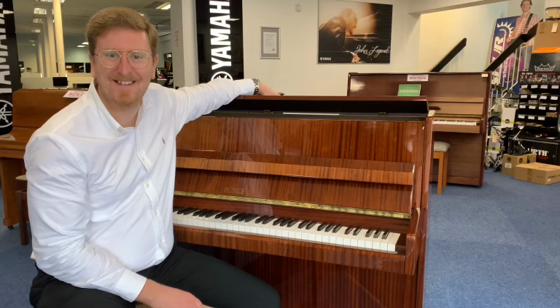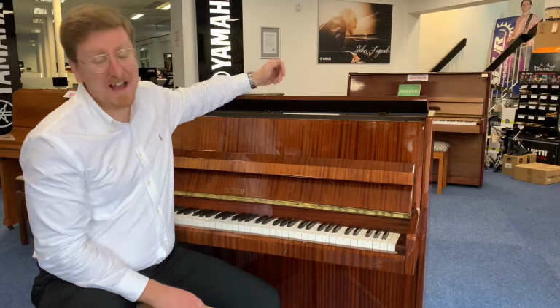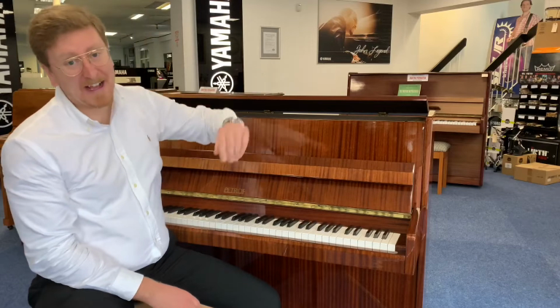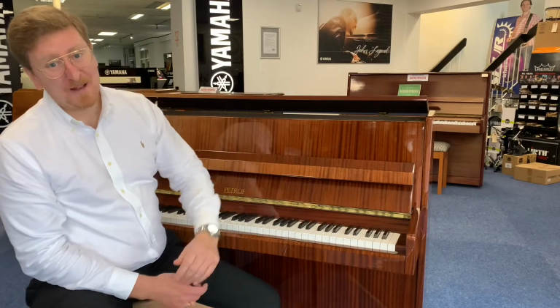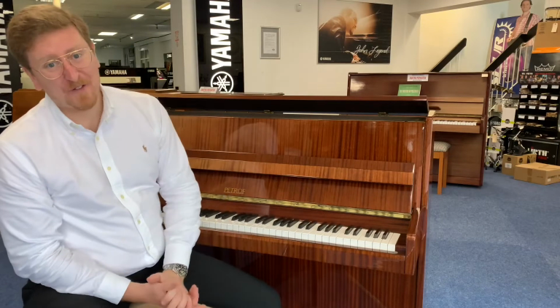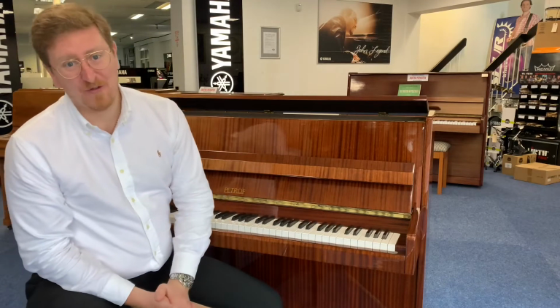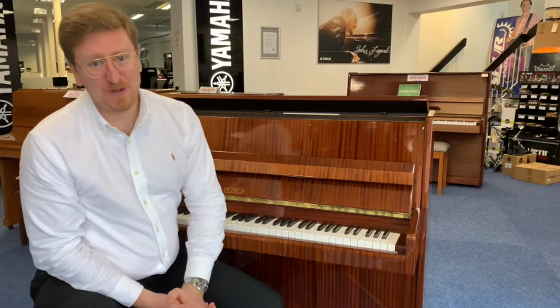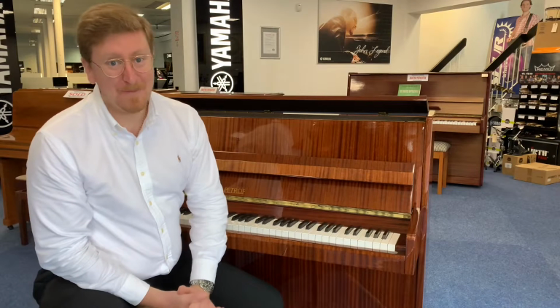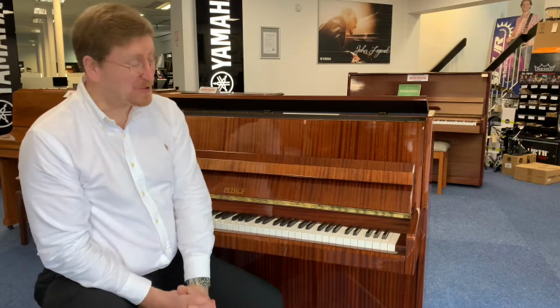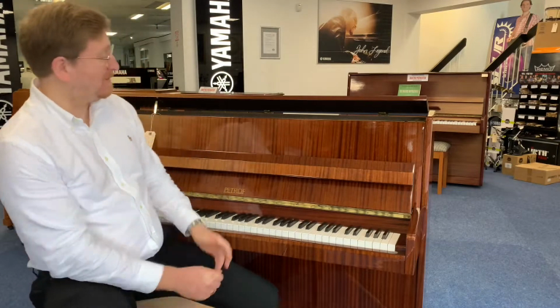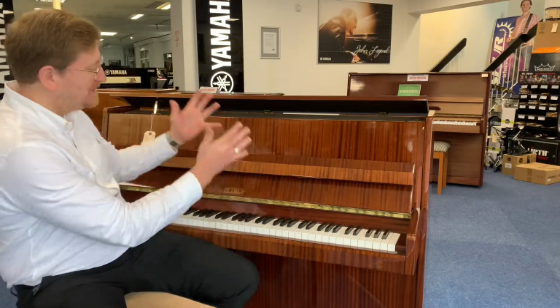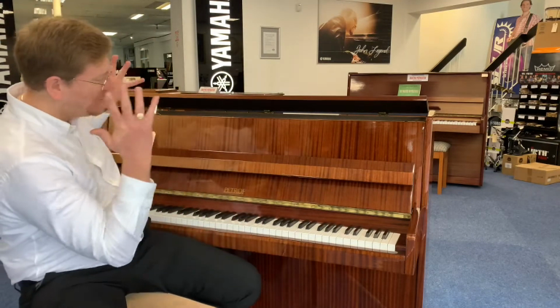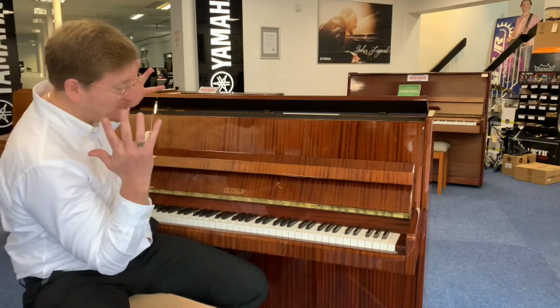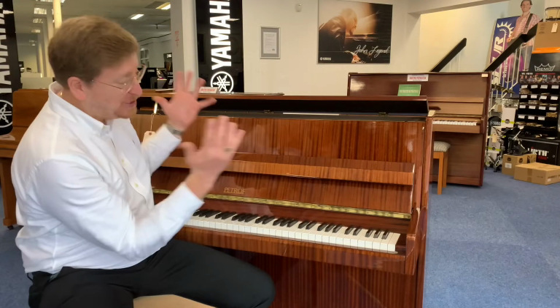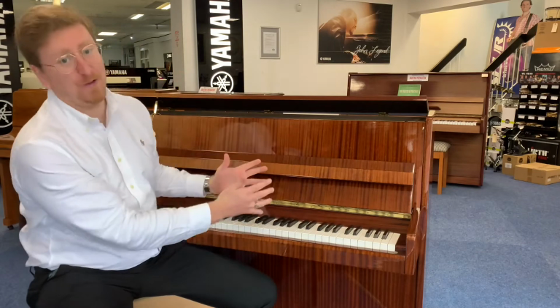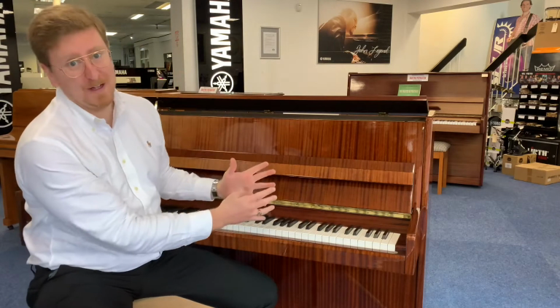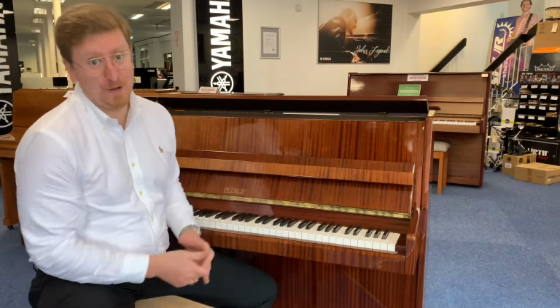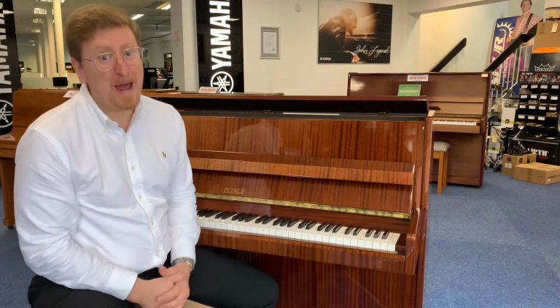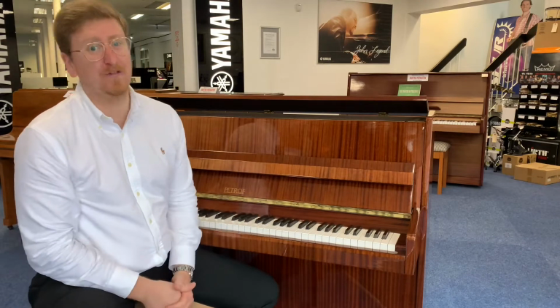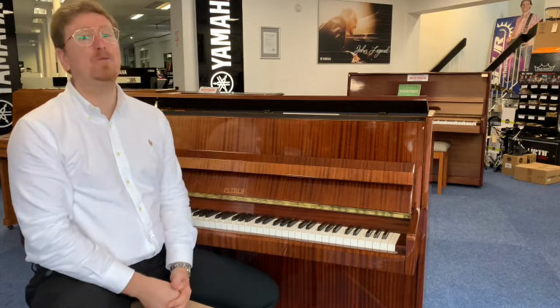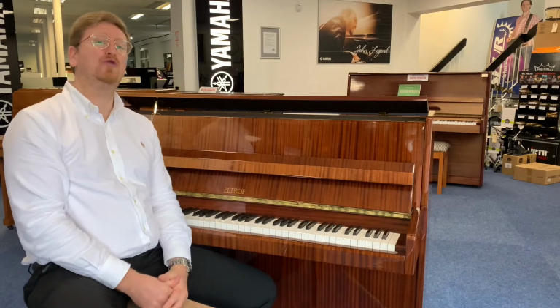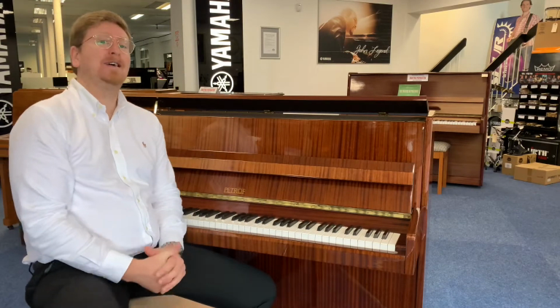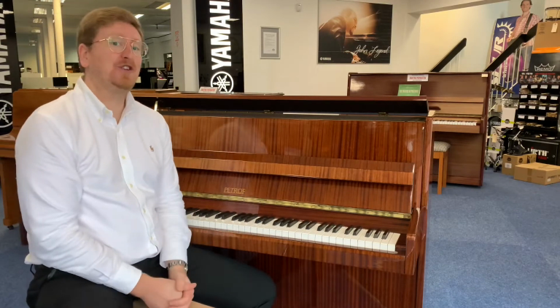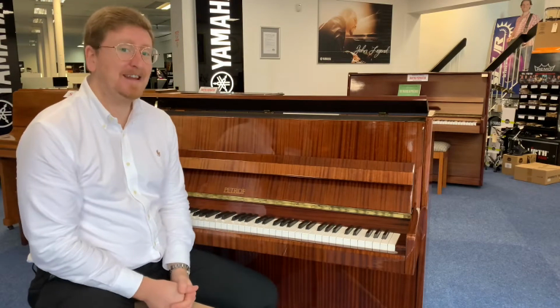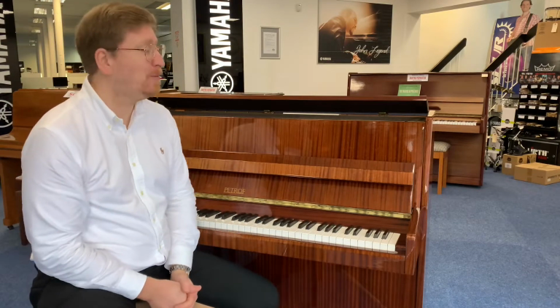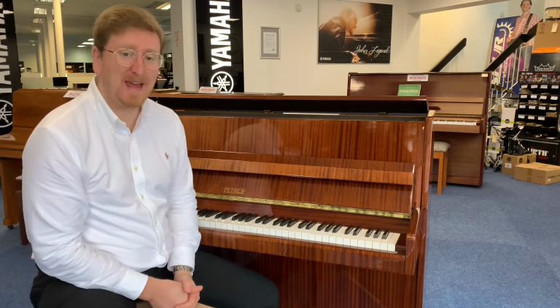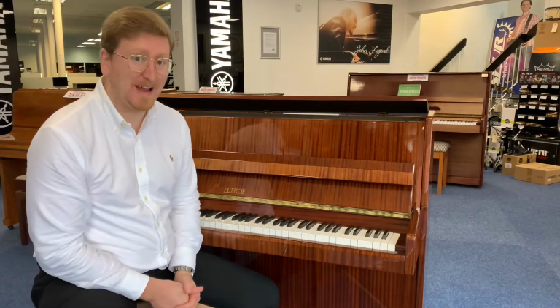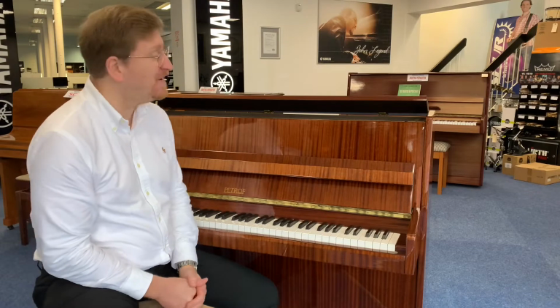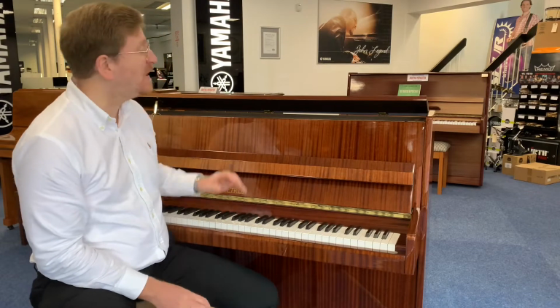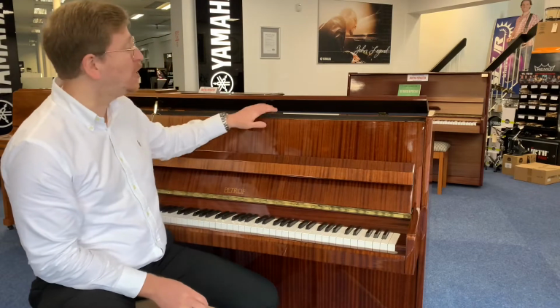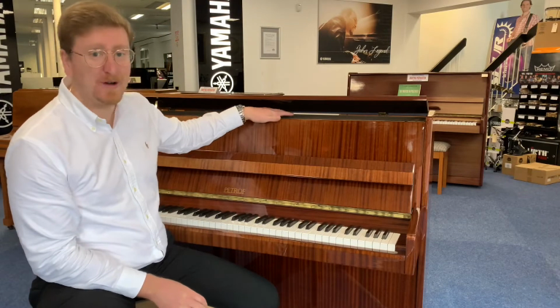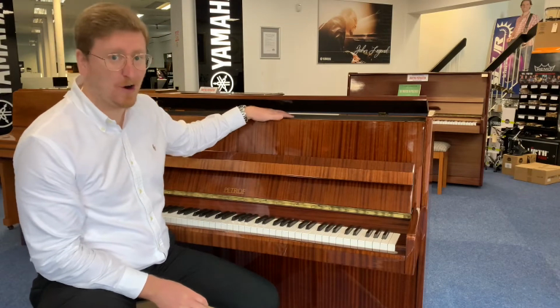Hi guys, it's James here from Rimmers Music in Bolton, presenting to you this beautiful used Petroff P100 Sonatina upright piano in the finish of polished mahogany.